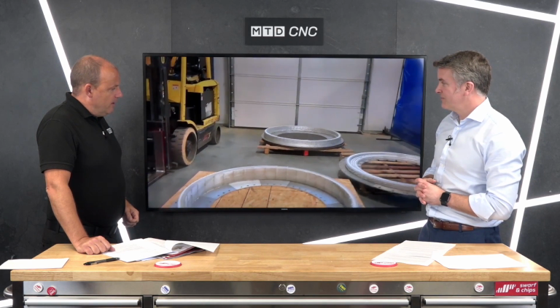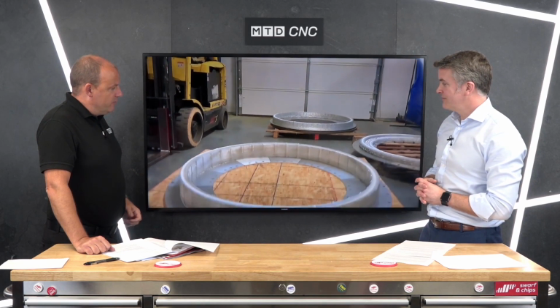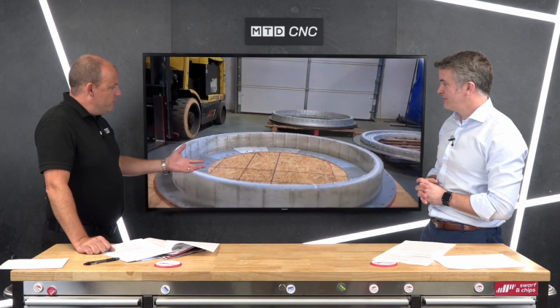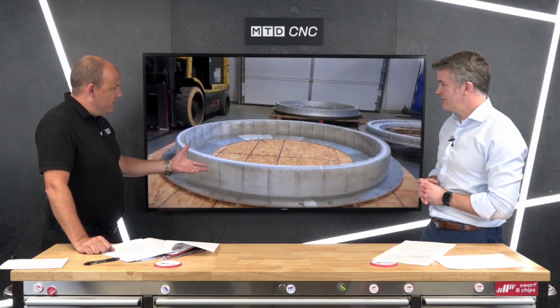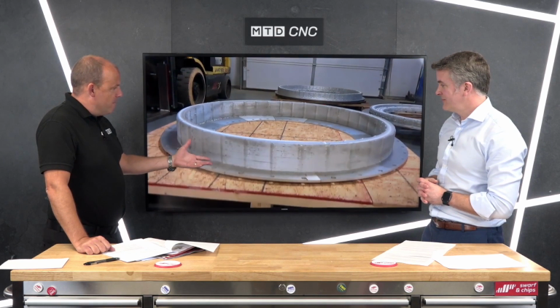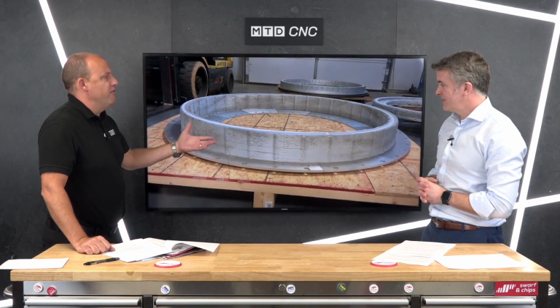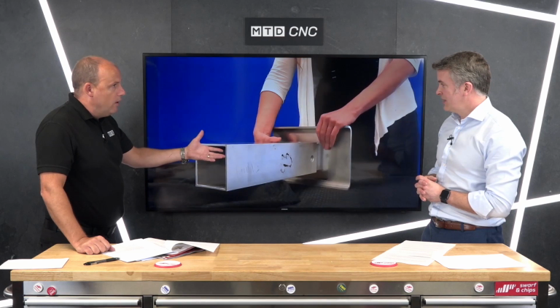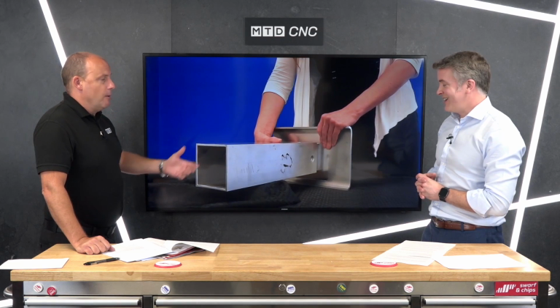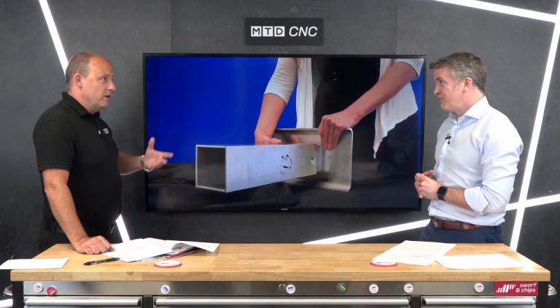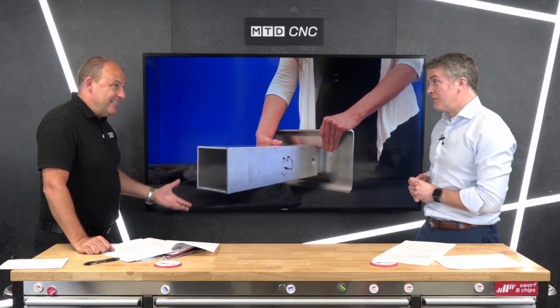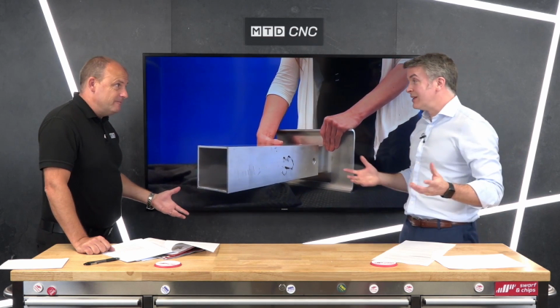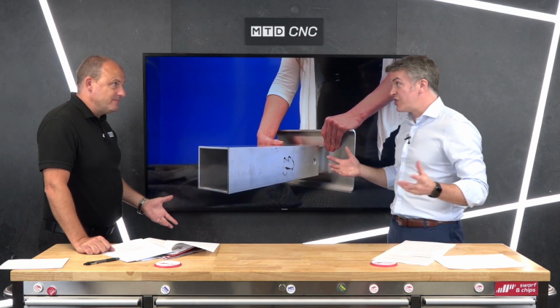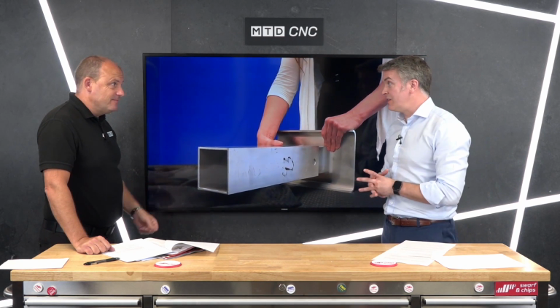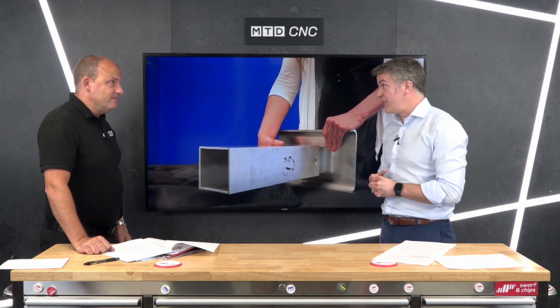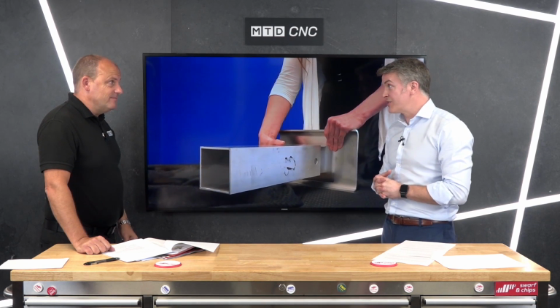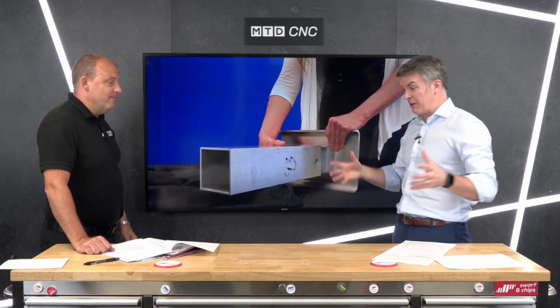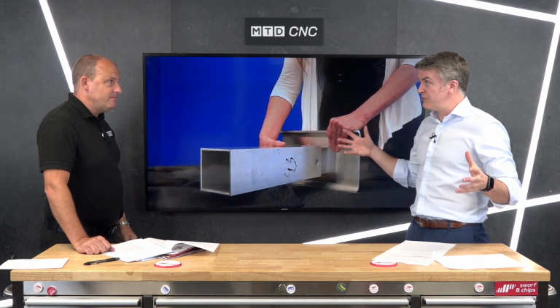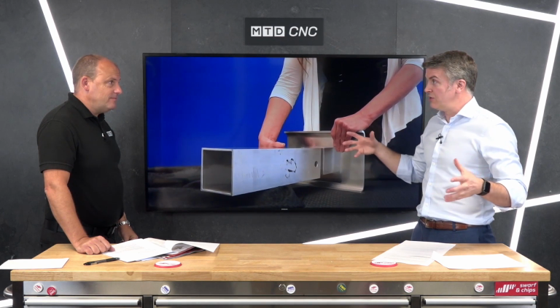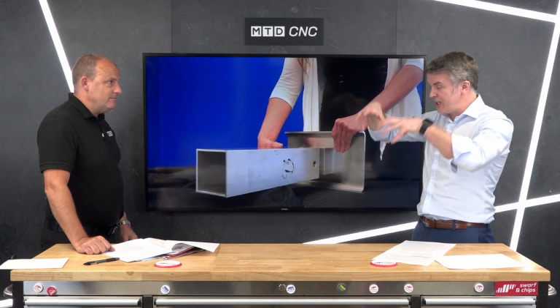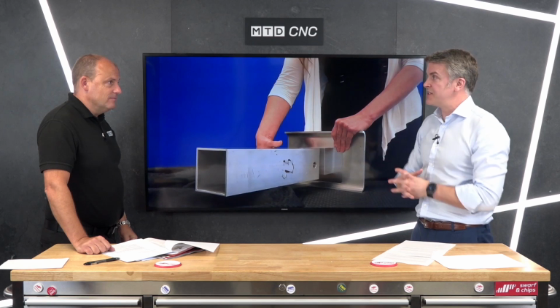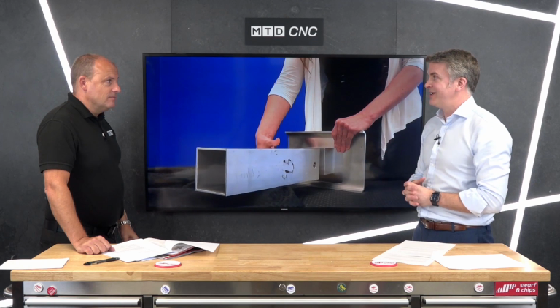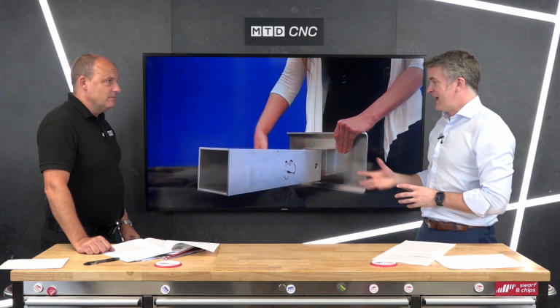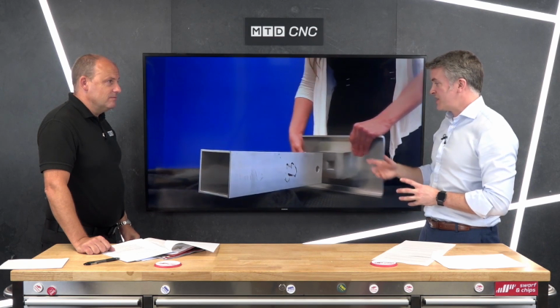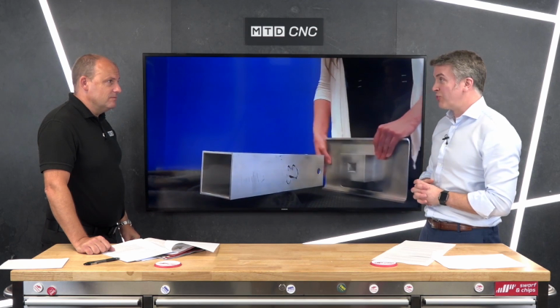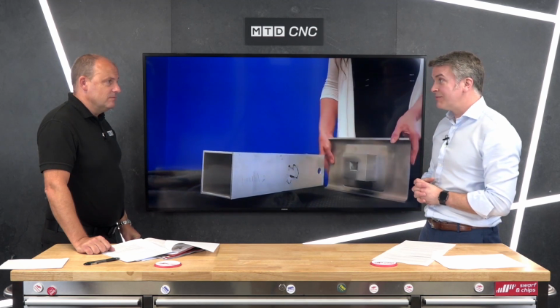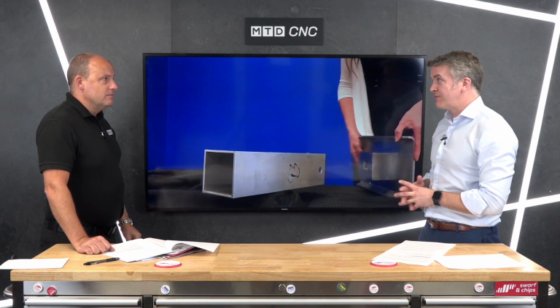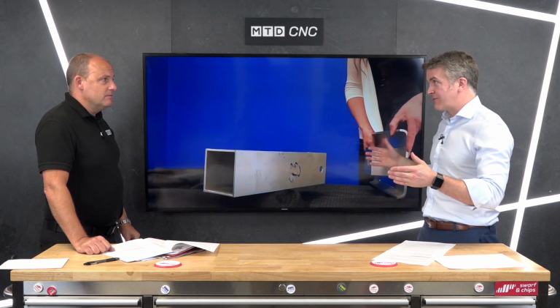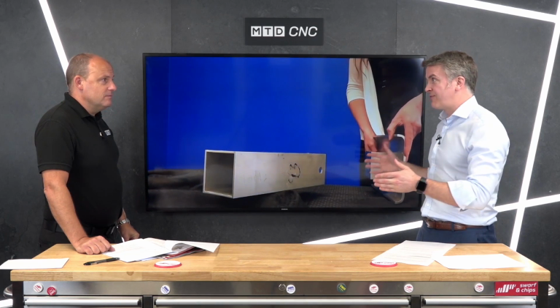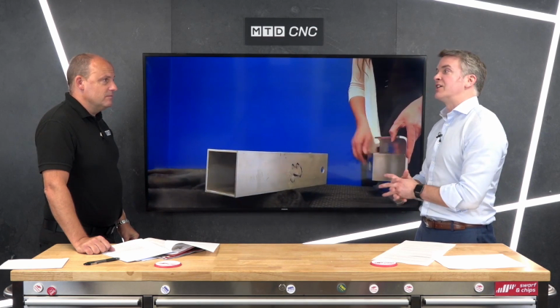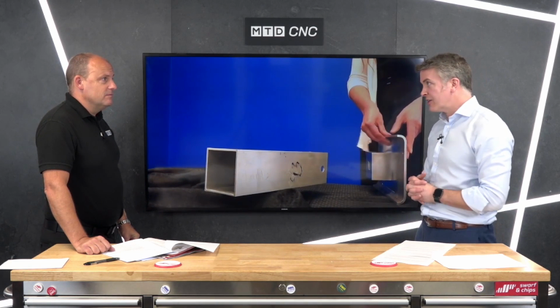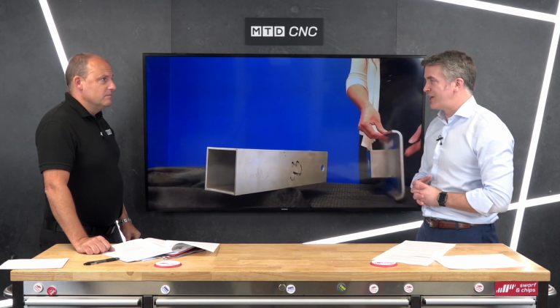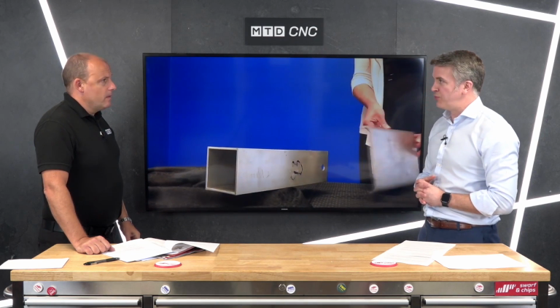Here we go — three-metre material. How would this have been made before compared to now? Large VTLs — a big block of material machining out the inside. Whereas now we can print it far, far greener than ever before.